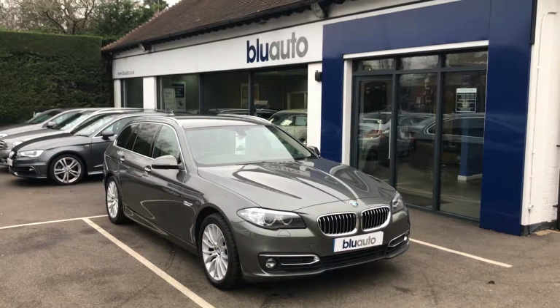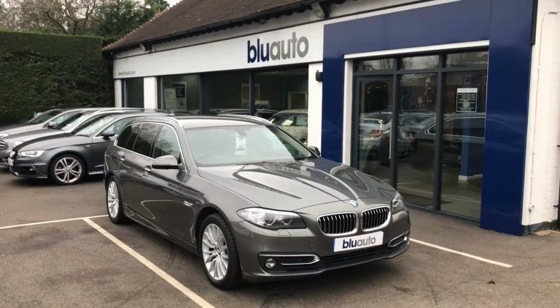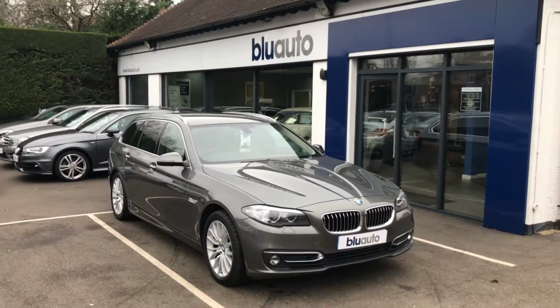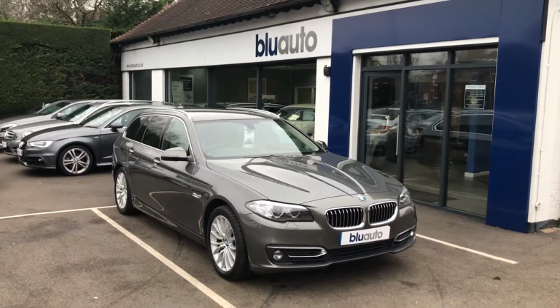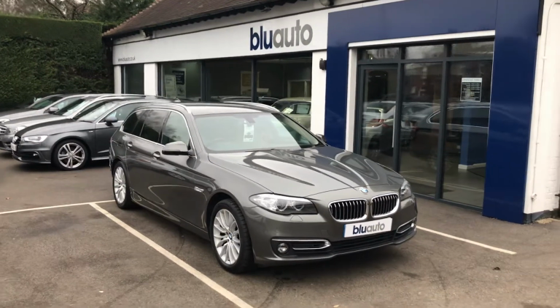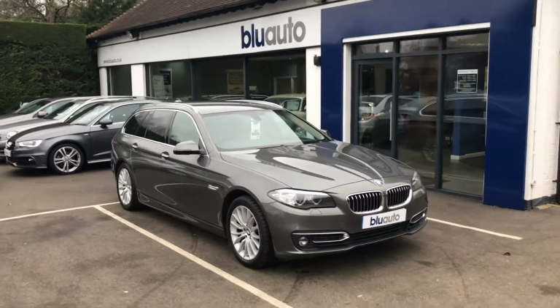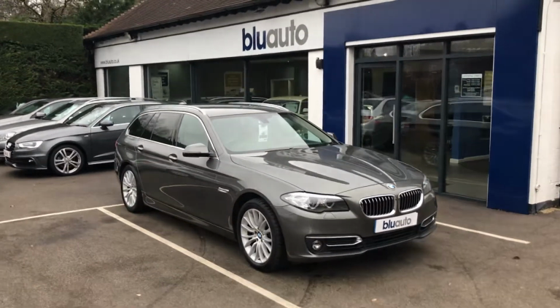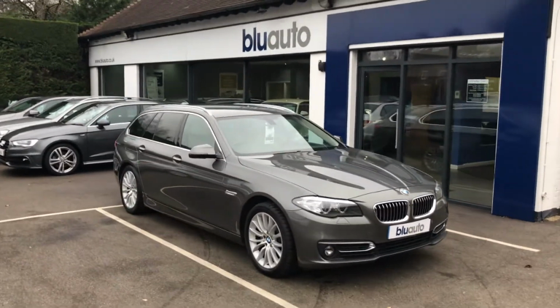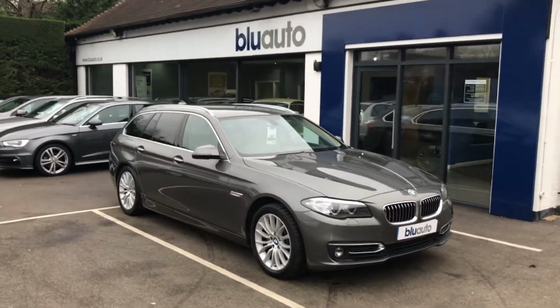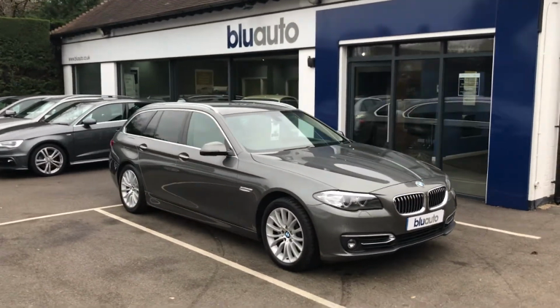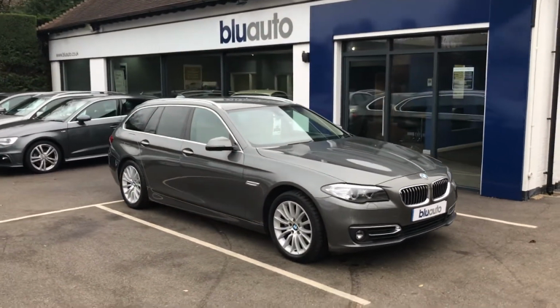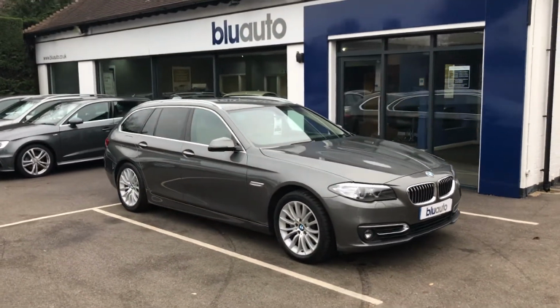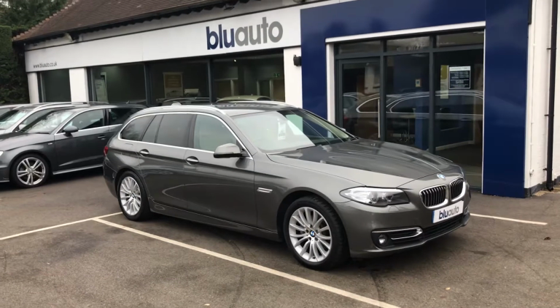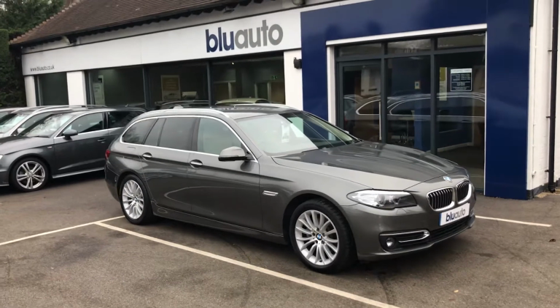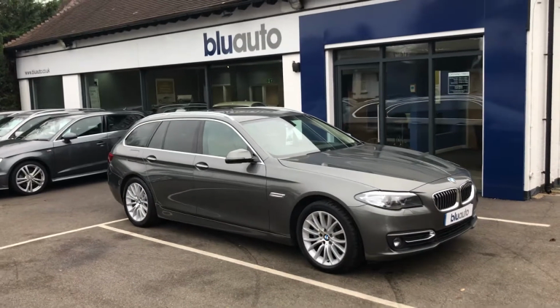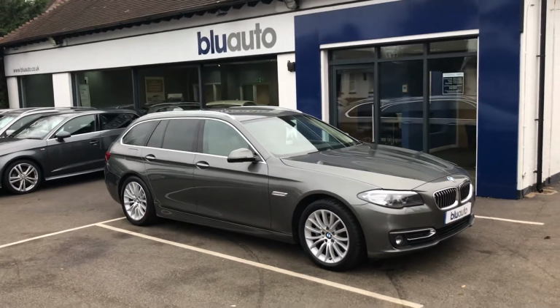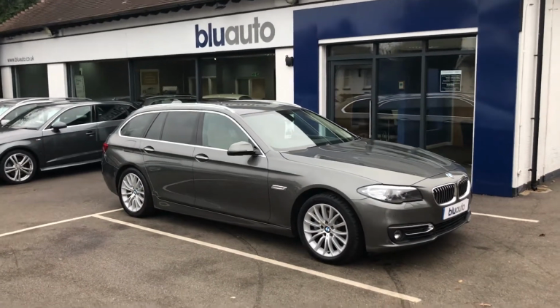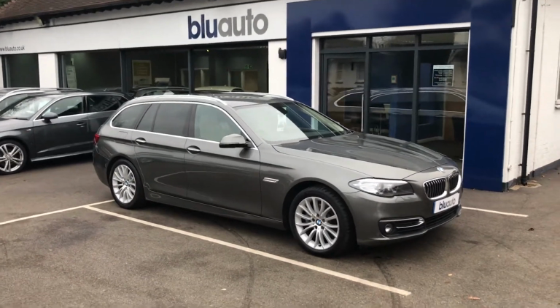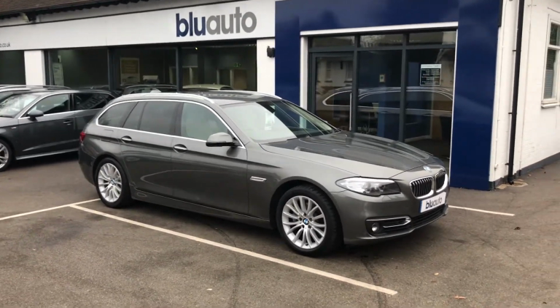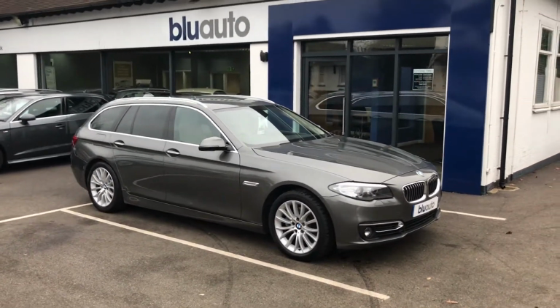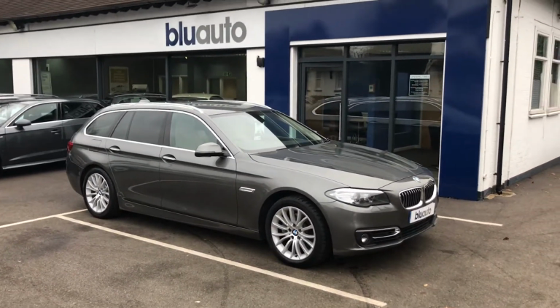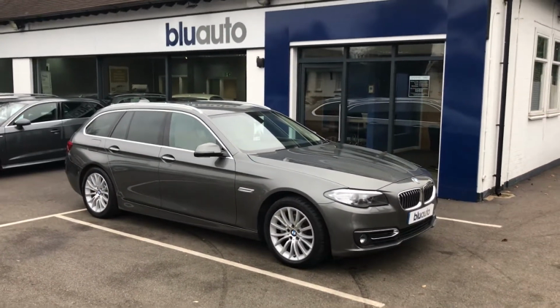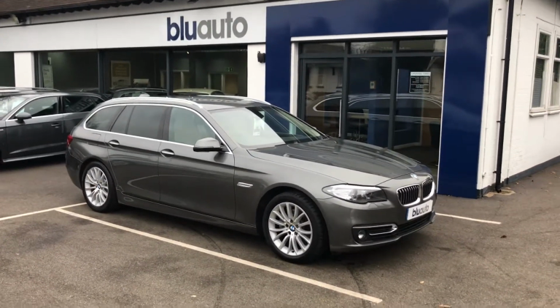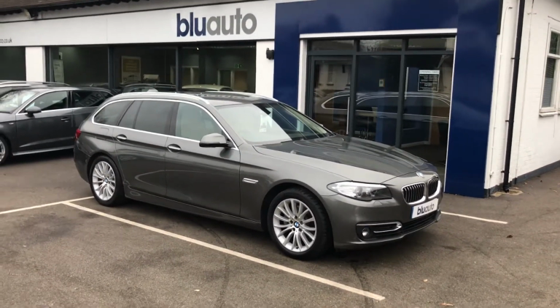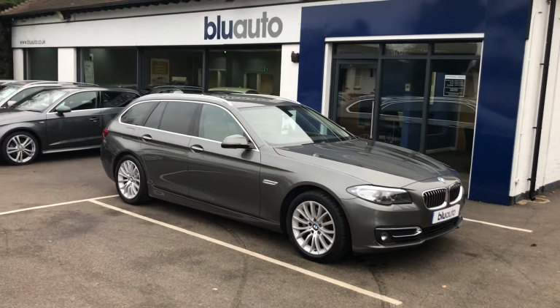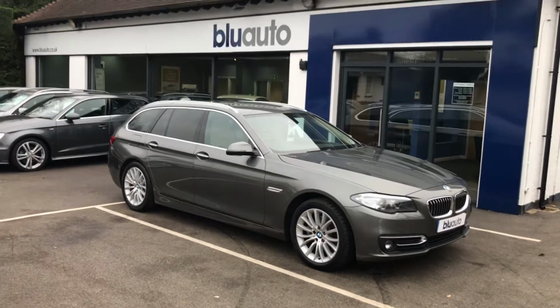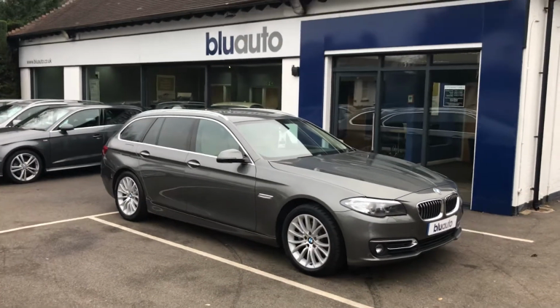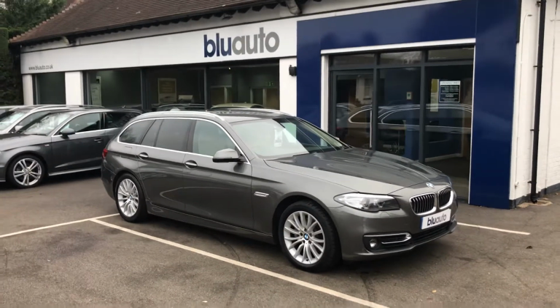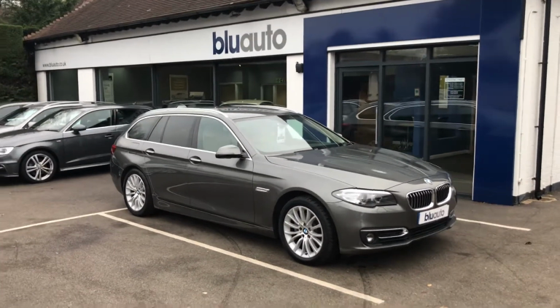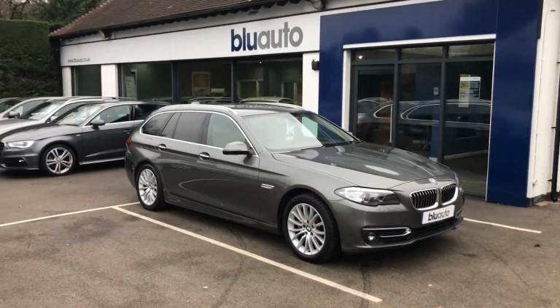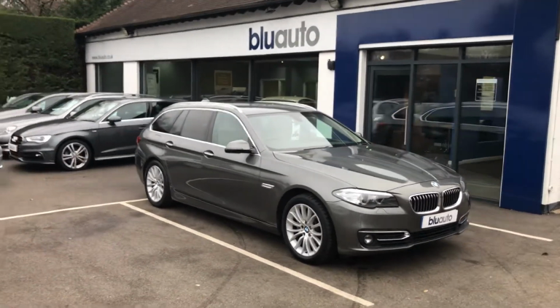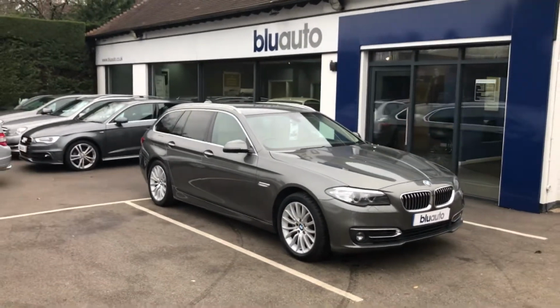Good morning, my name is Ben Cooper. I'm just going to do another little quick walk-around video now — one of the latest vehicles onto the Blue Auto forecourt. This is the class-leading BMW 5 Series, a 520 diesel, in the luxury Touring.